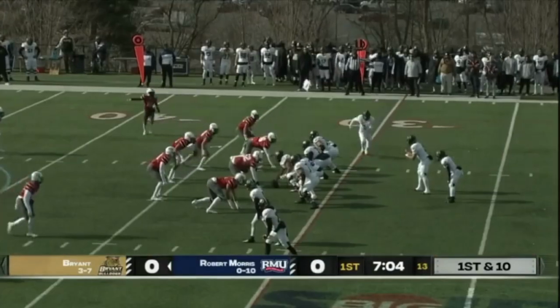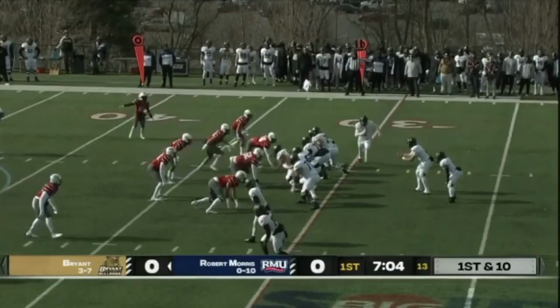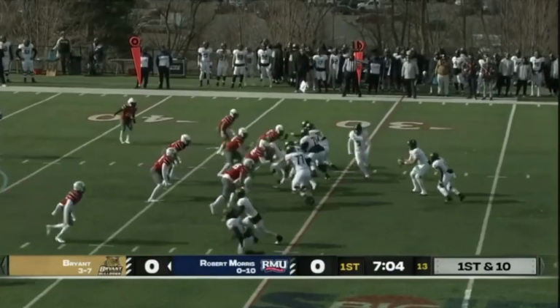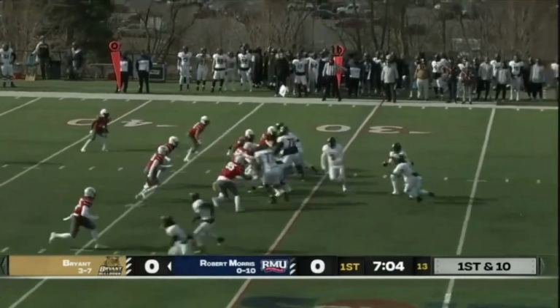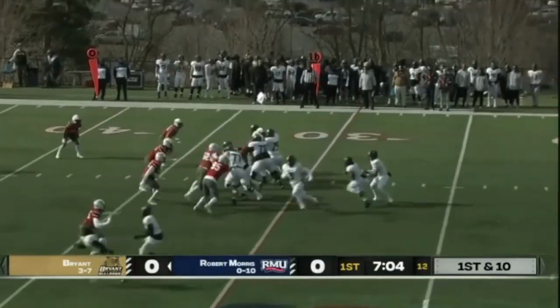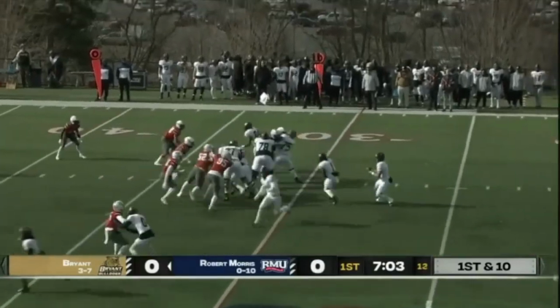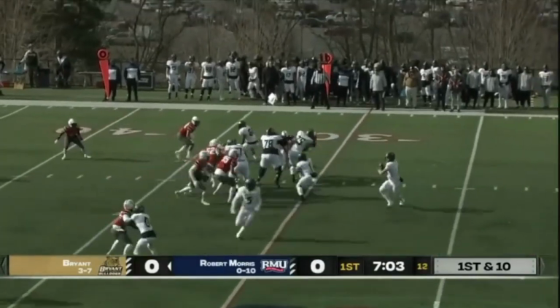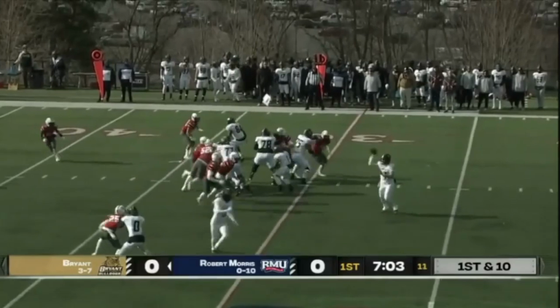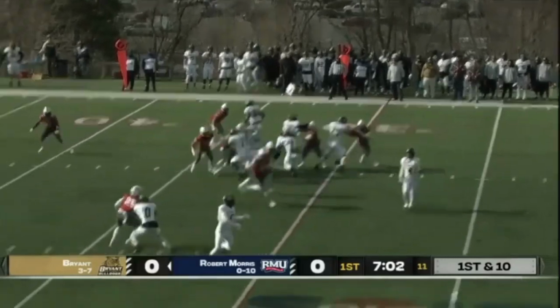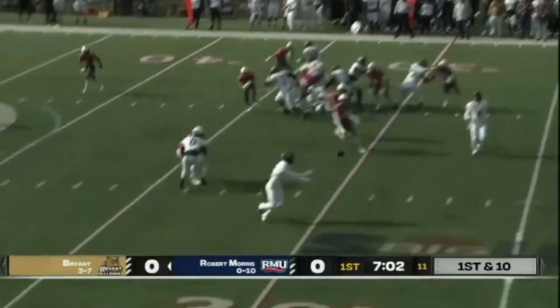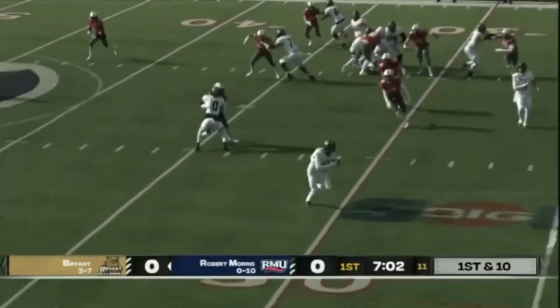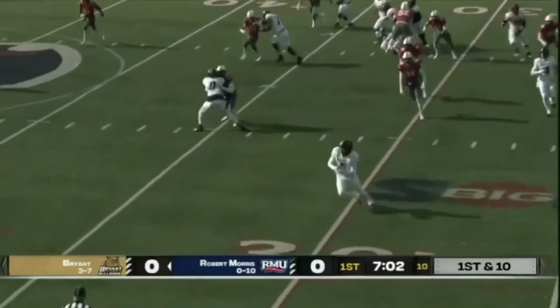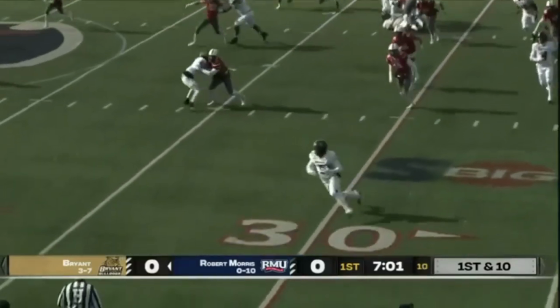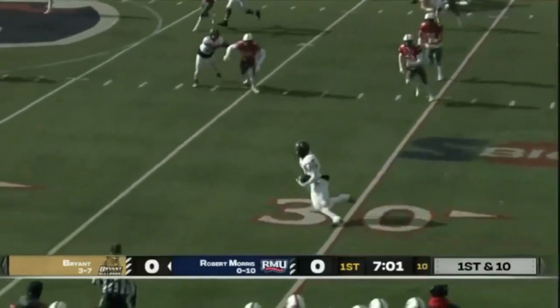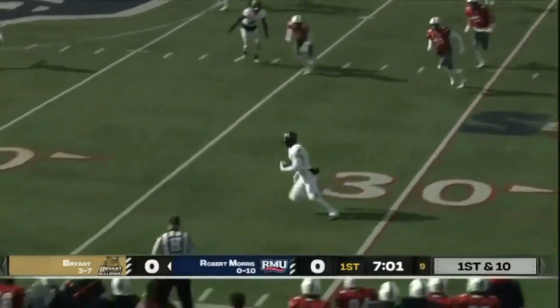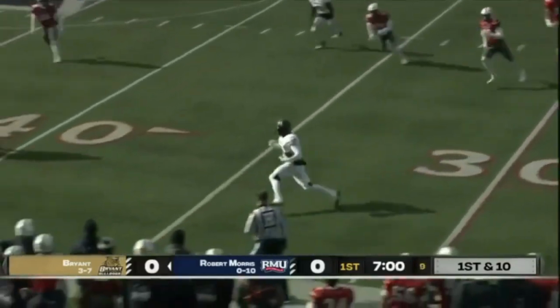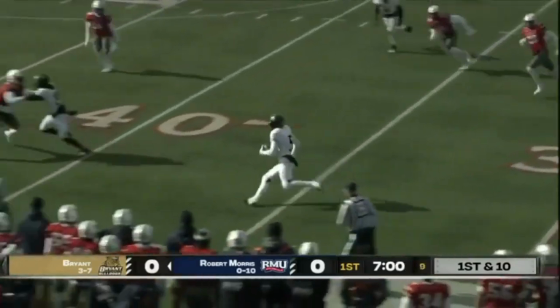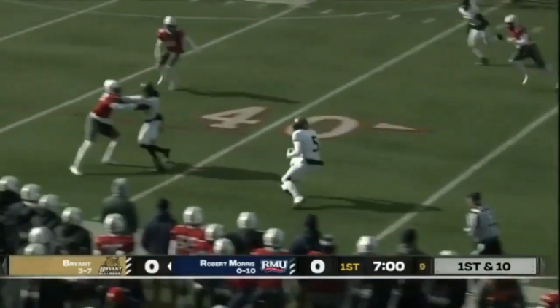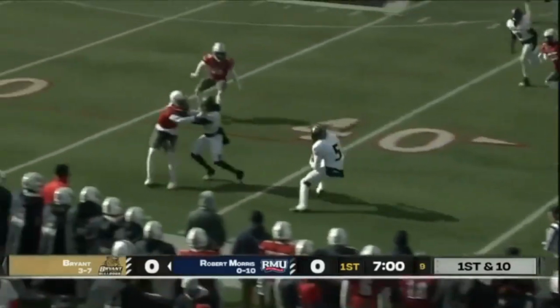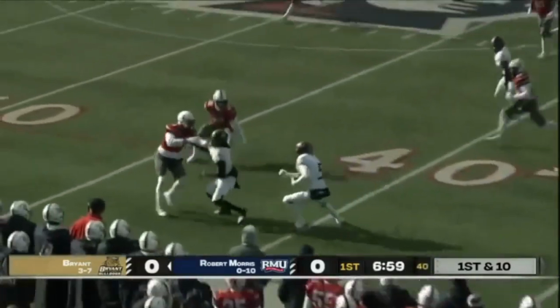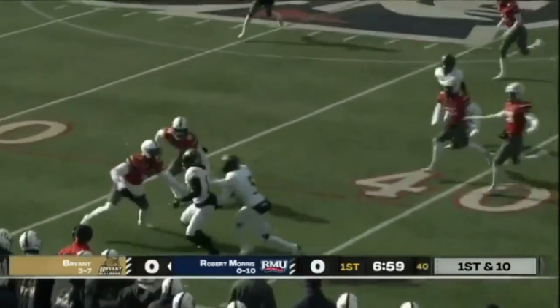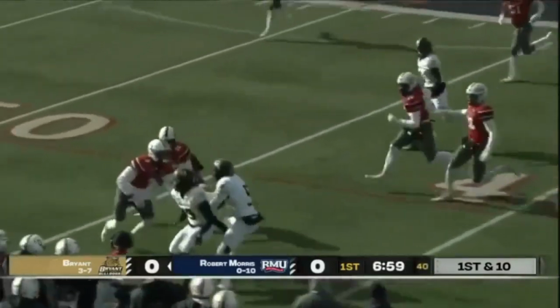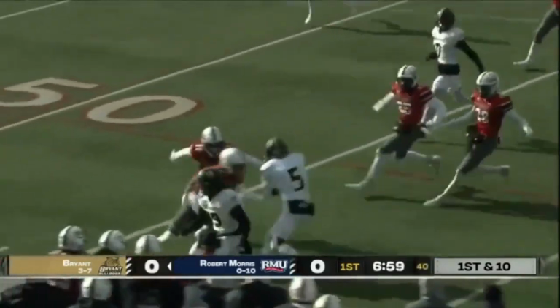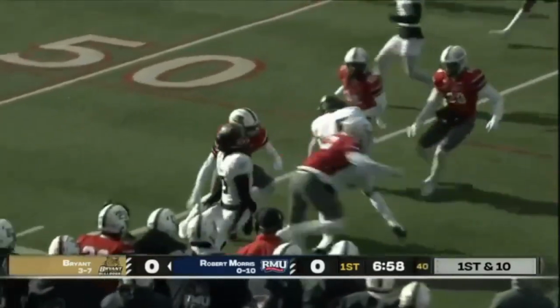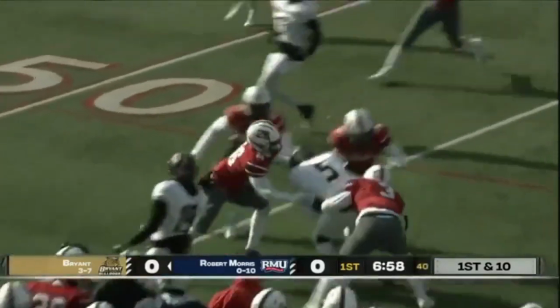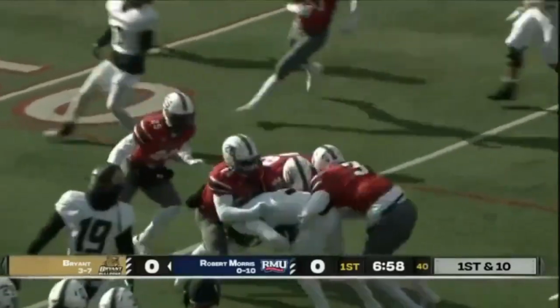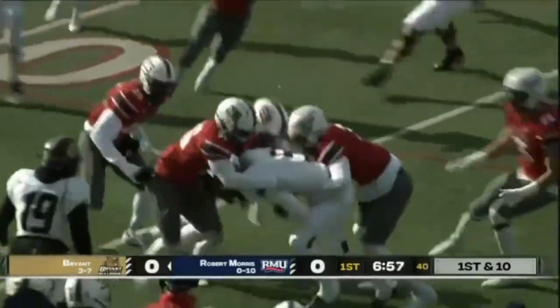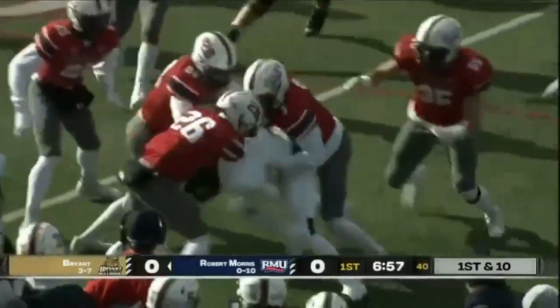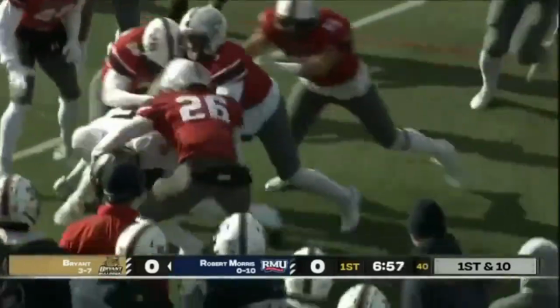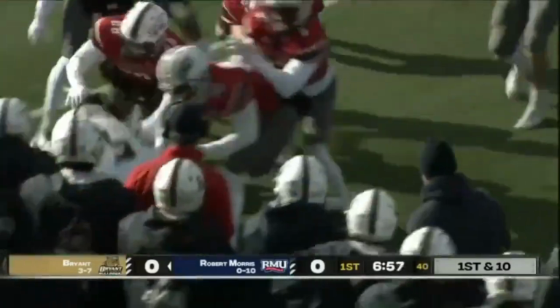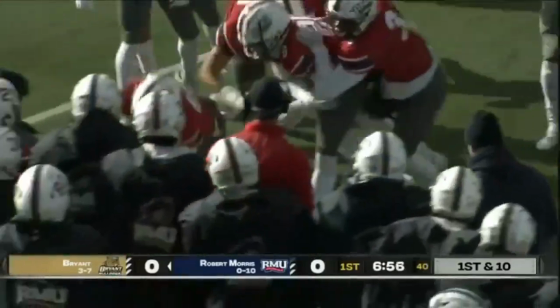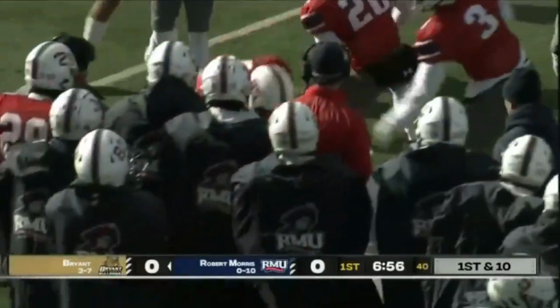Motion from right to left, play action — toss to the motion man, and that is completed to Ruggieri. Ruggieri out across the 40 before he is wrapped up.